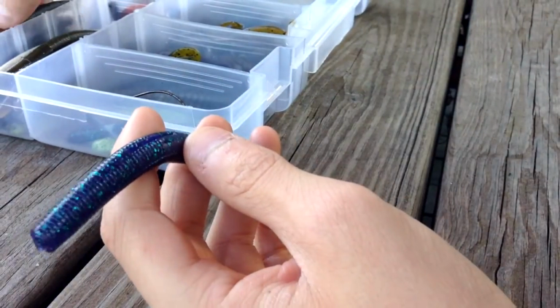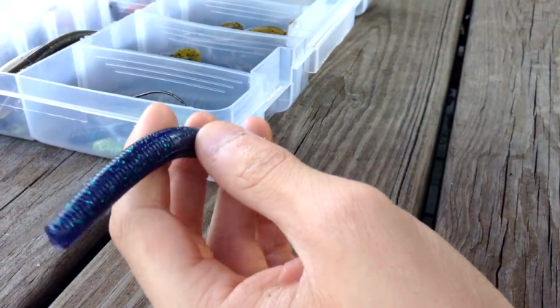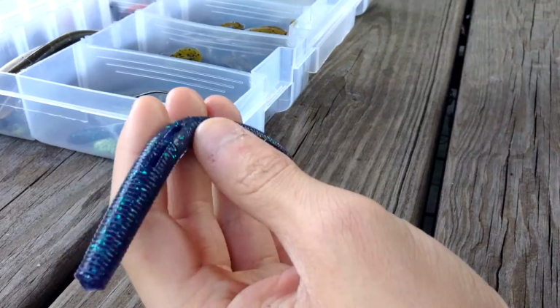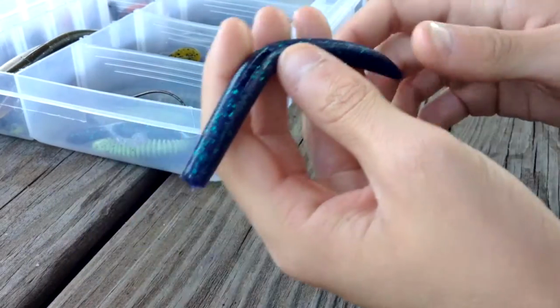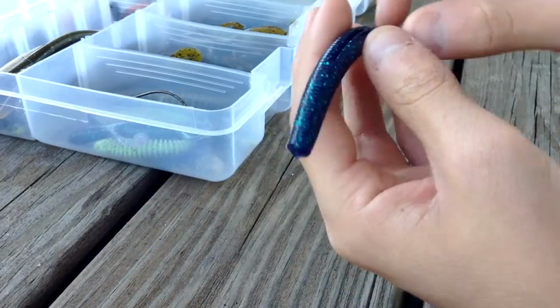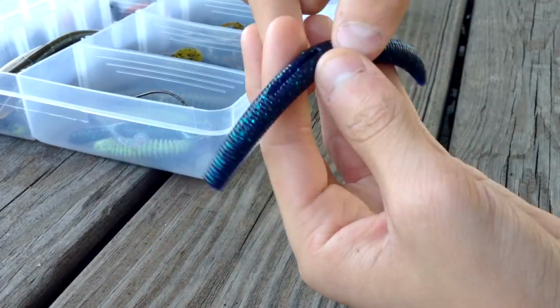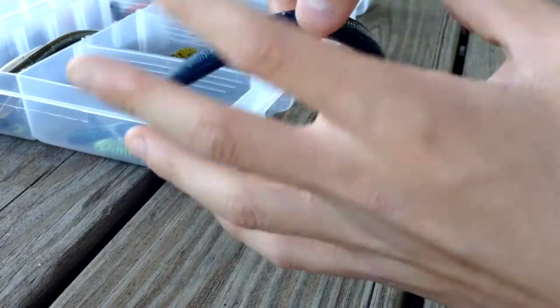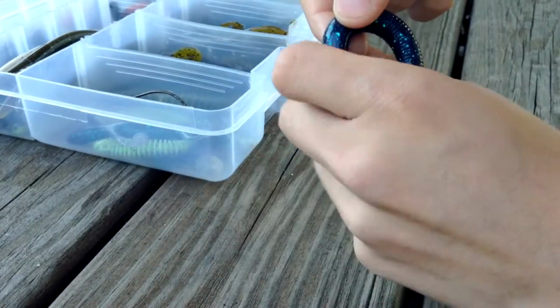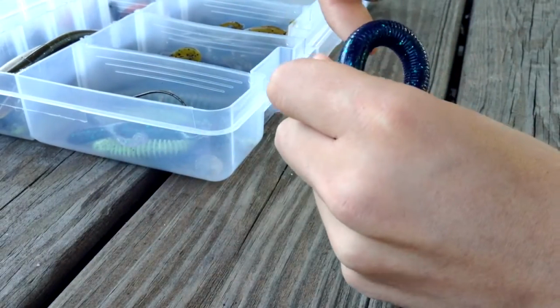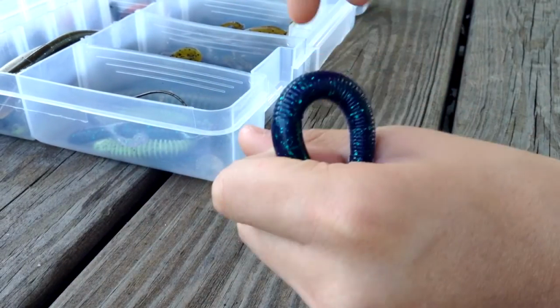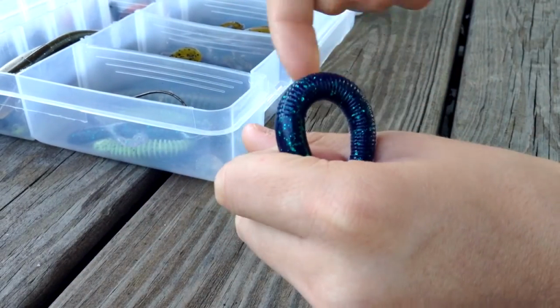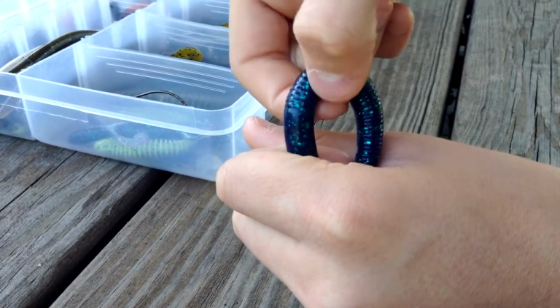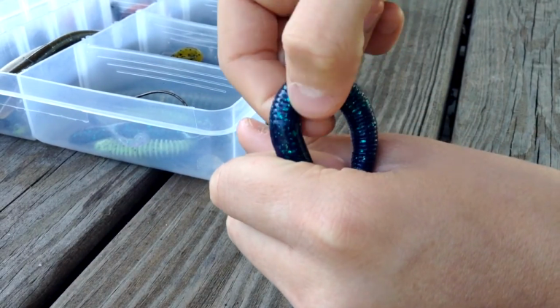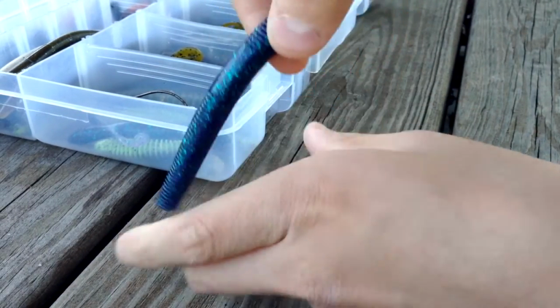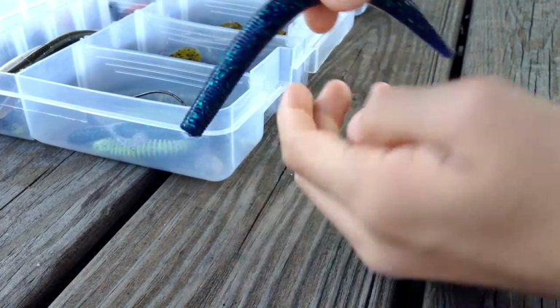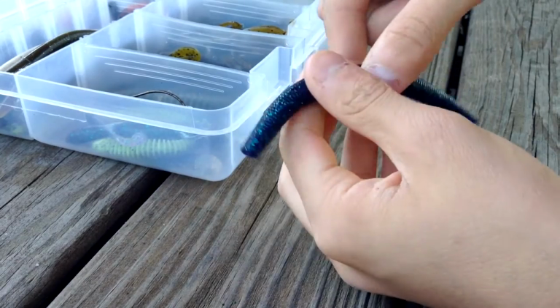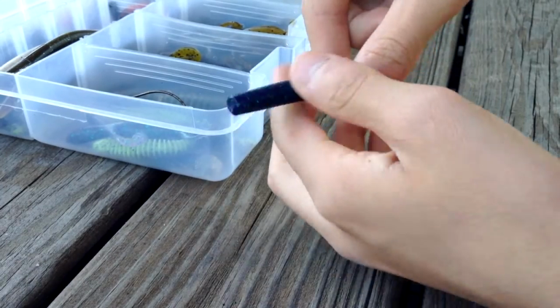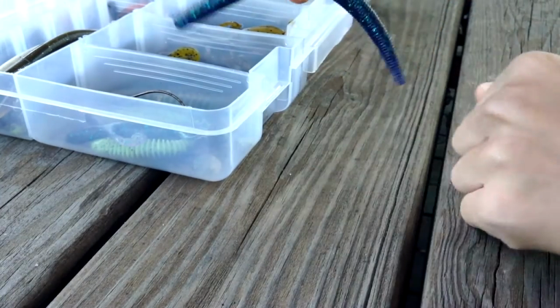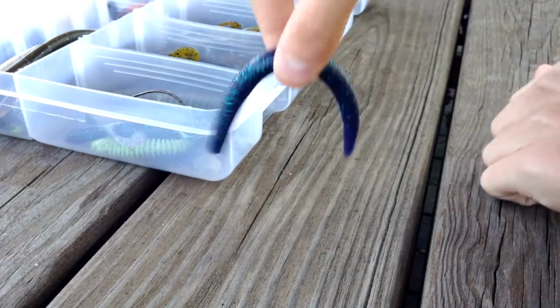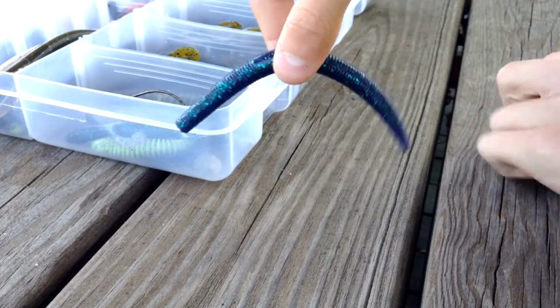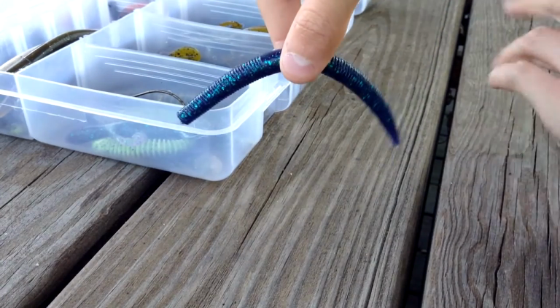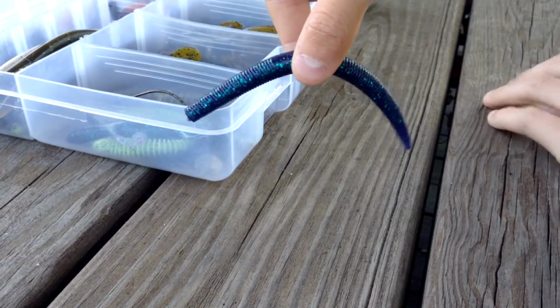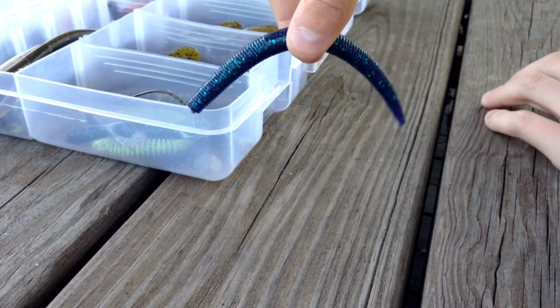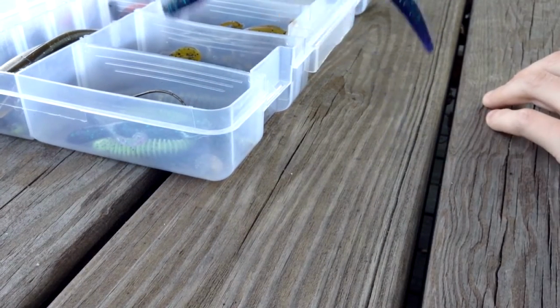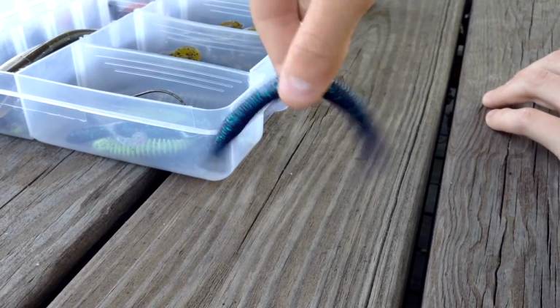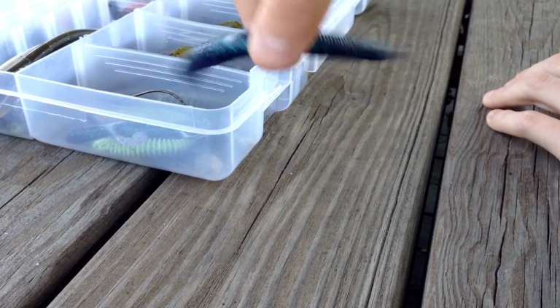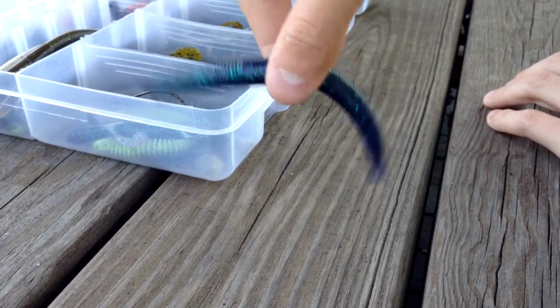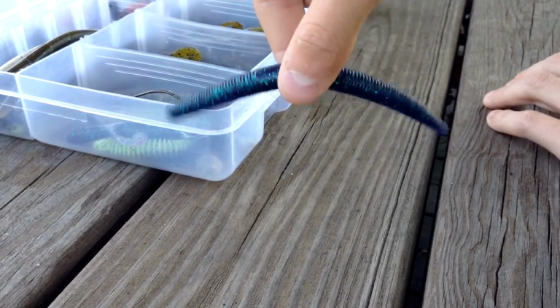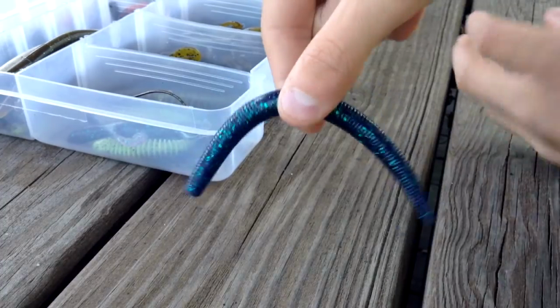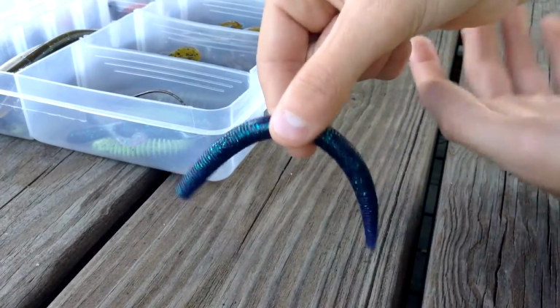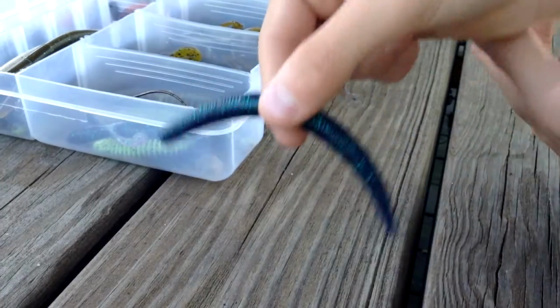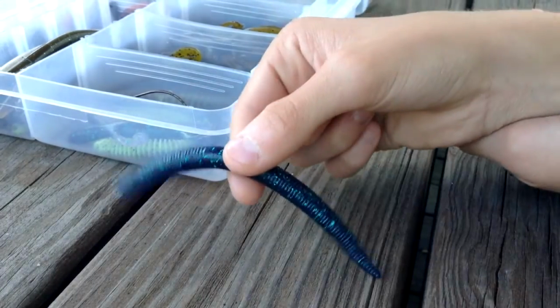I usually rig these wacky style, which is where you fold it in half and put the hook right through the middle. This gives you a W-sort of presentation — it will flap like this in the water. The bass love that.